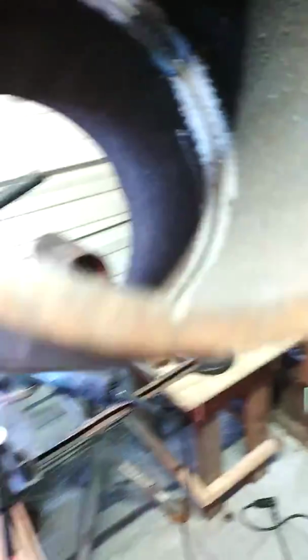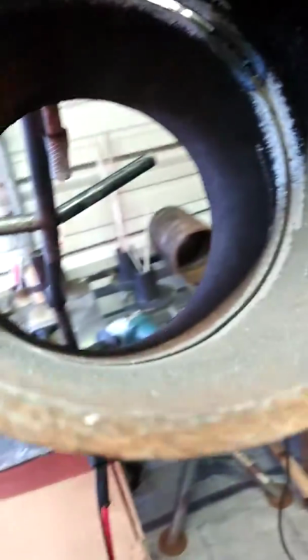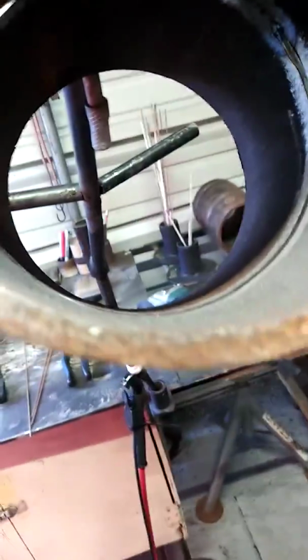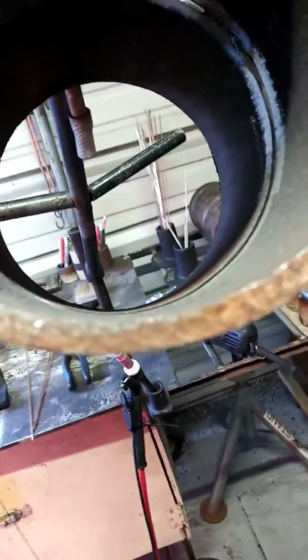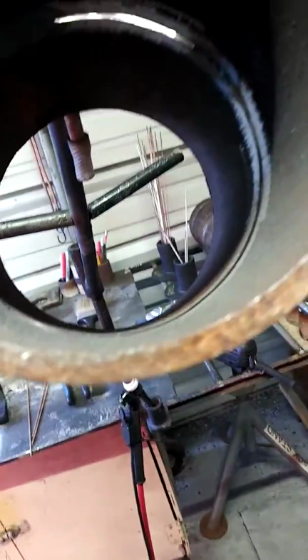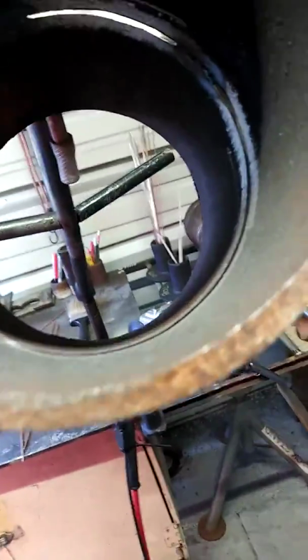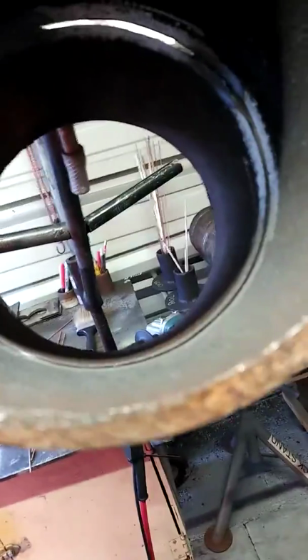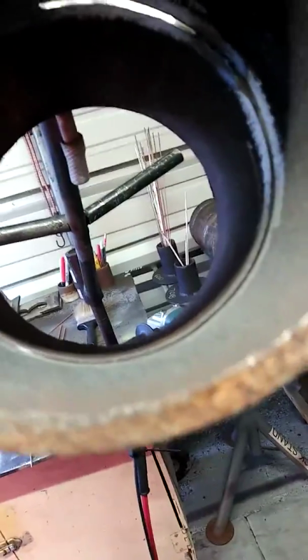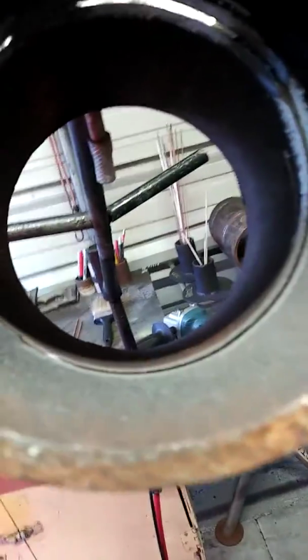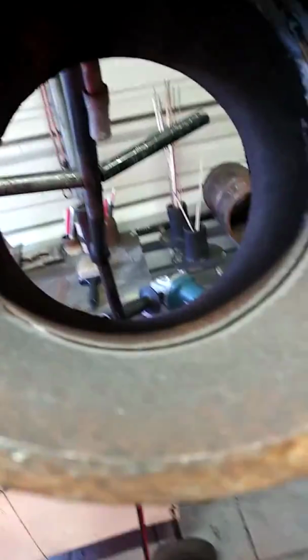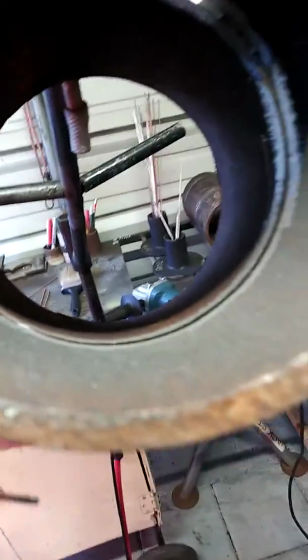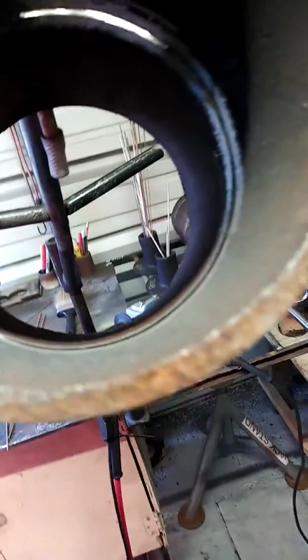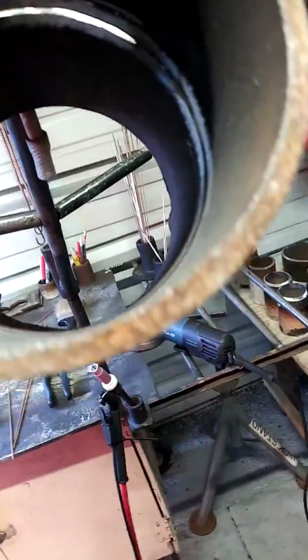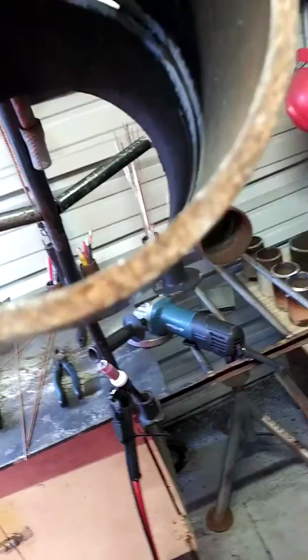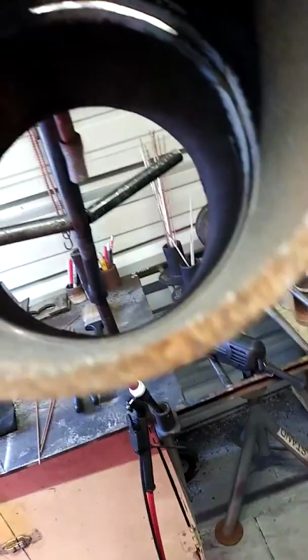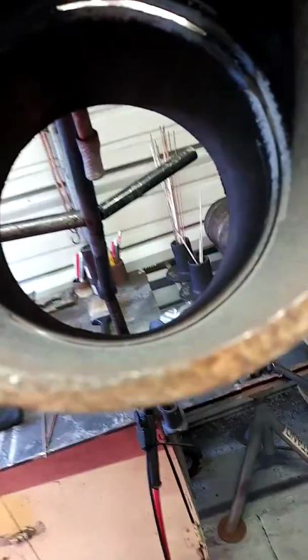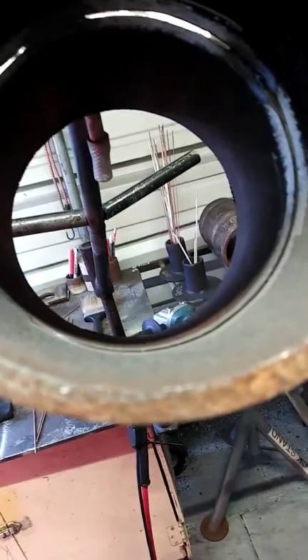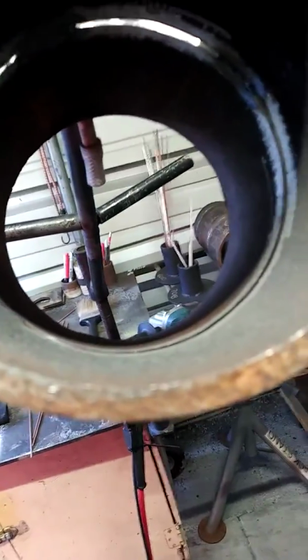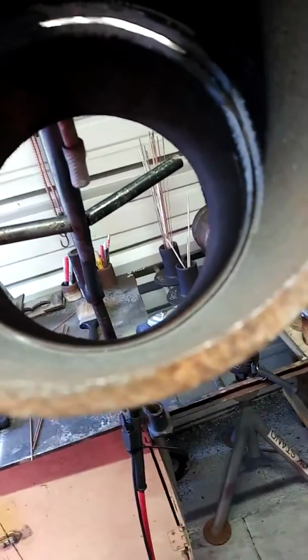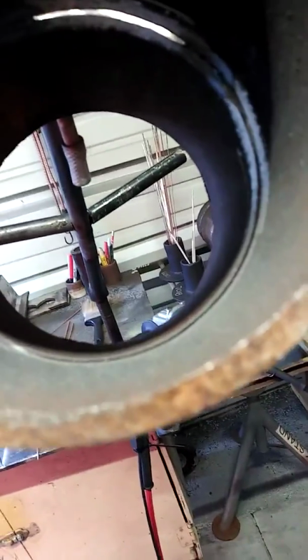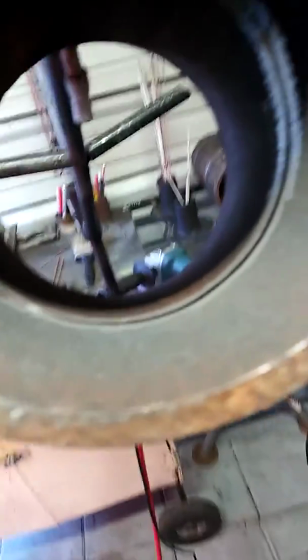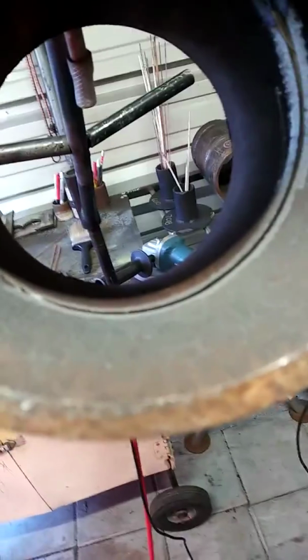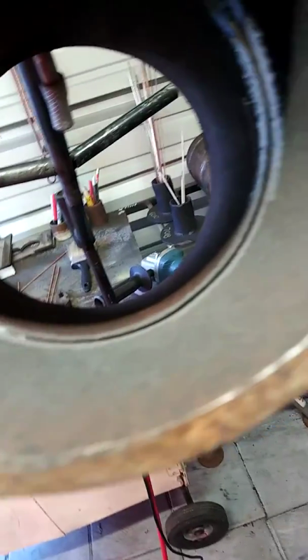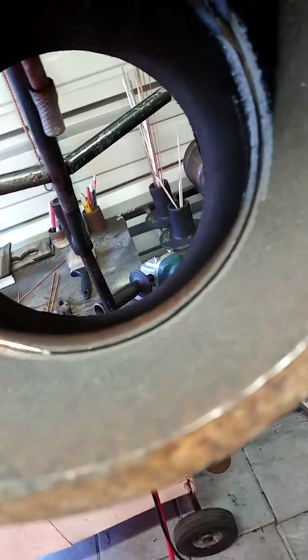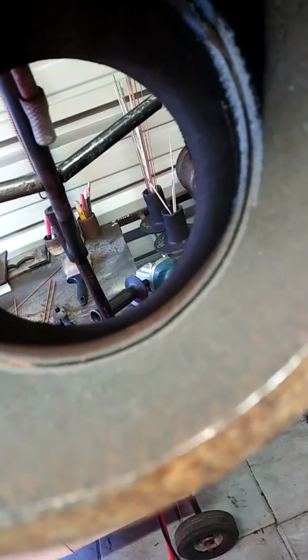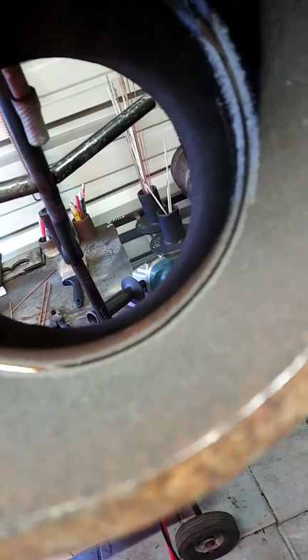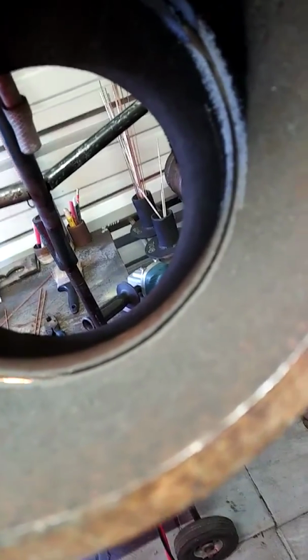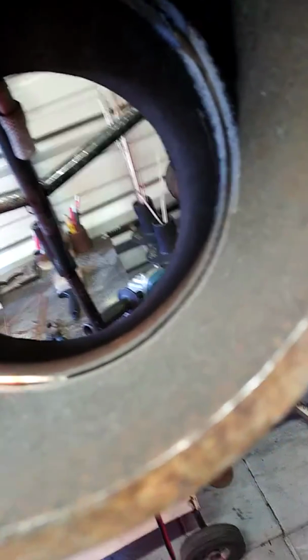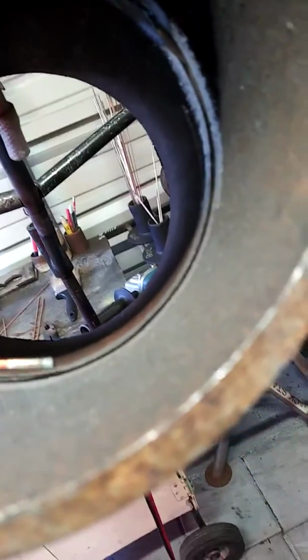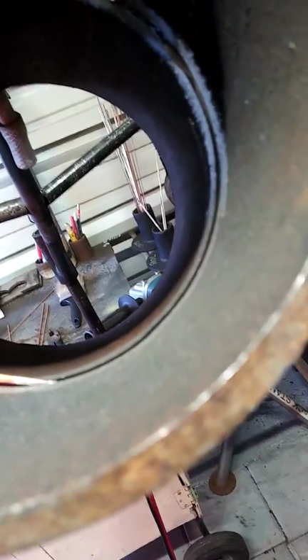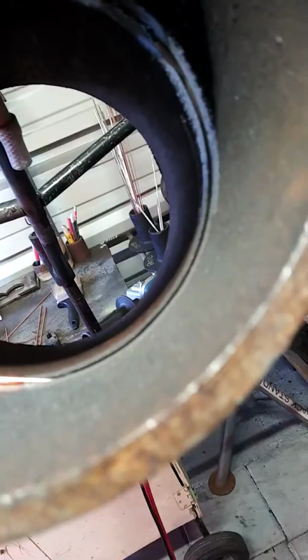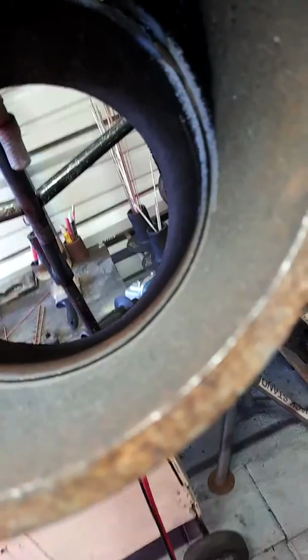For those of you who have a hard time welding out of position, especially in the 6G position, I just want to give you a little trick that I do — the way I hold my welding rod.